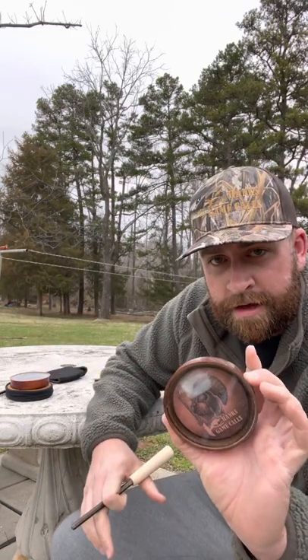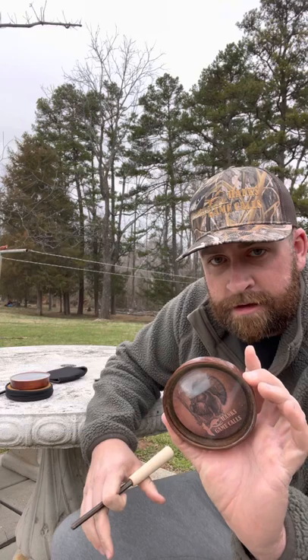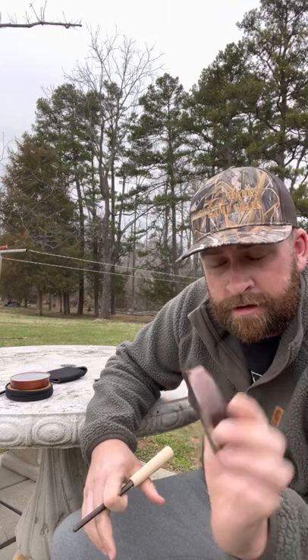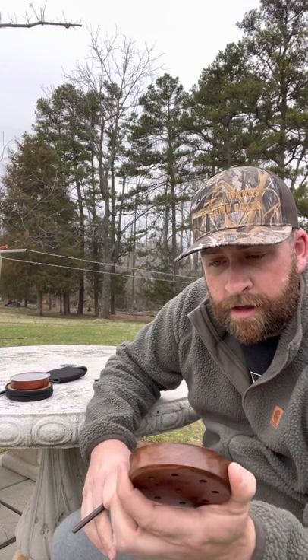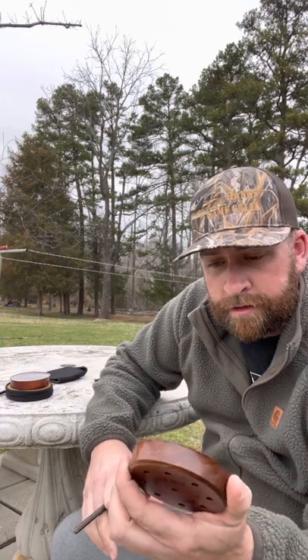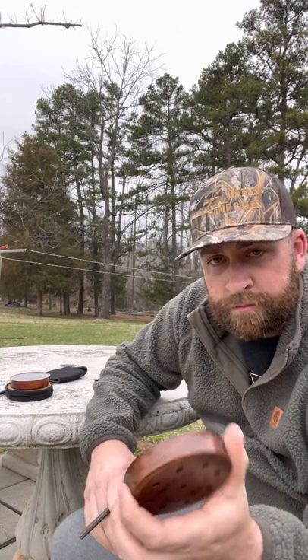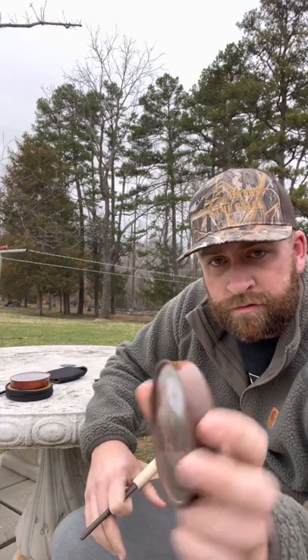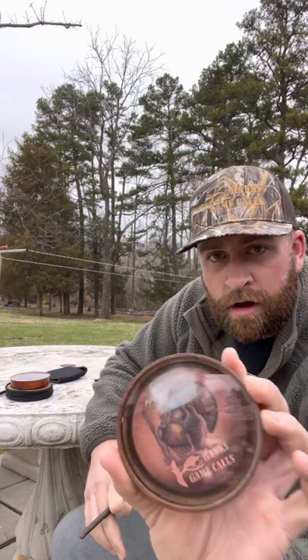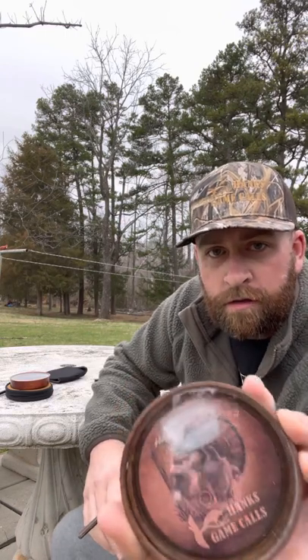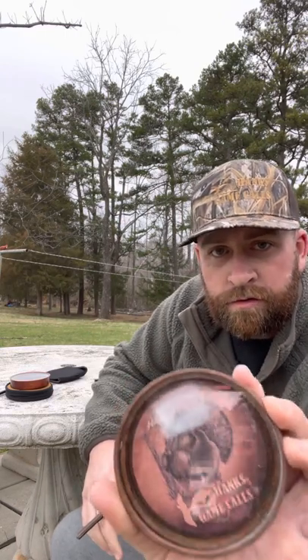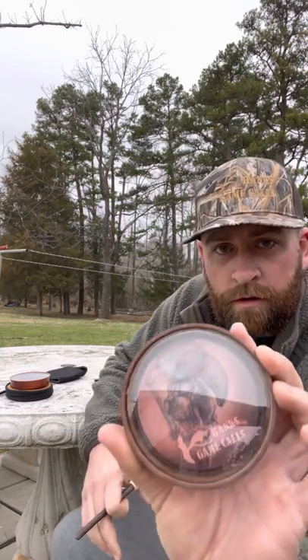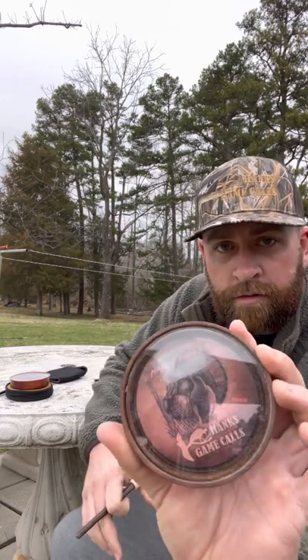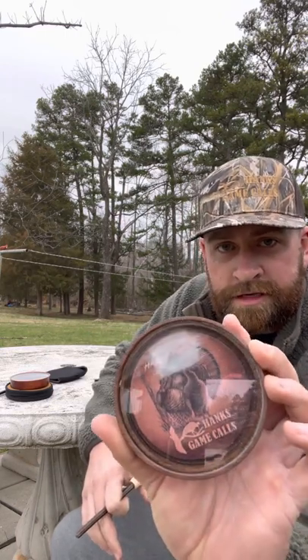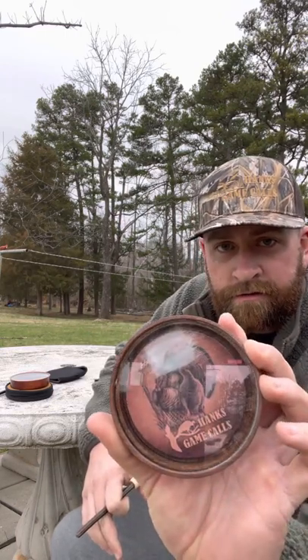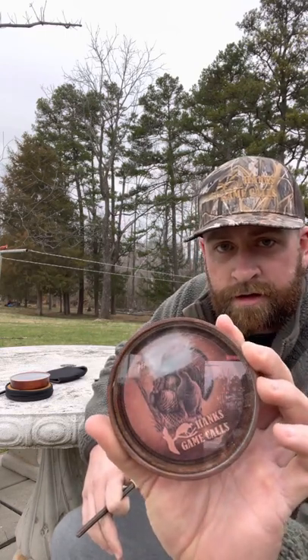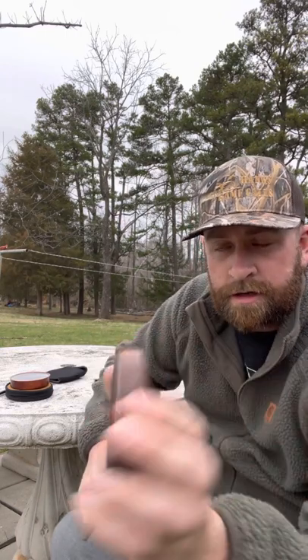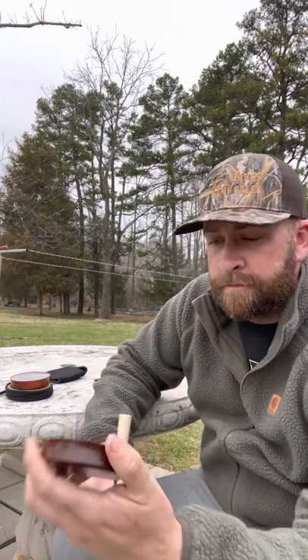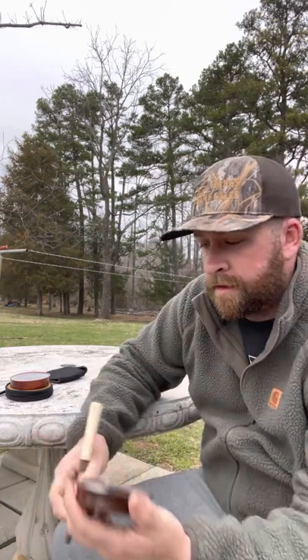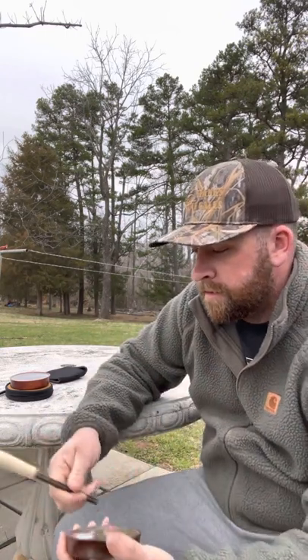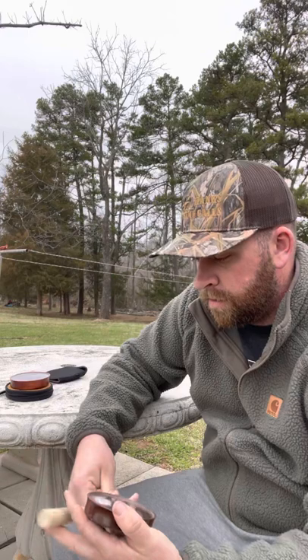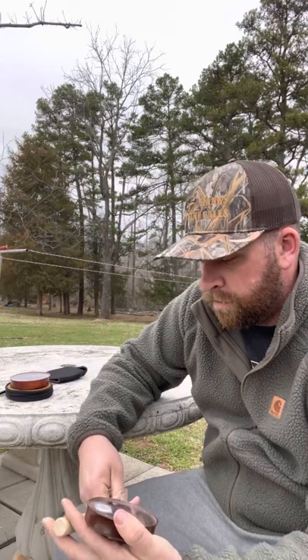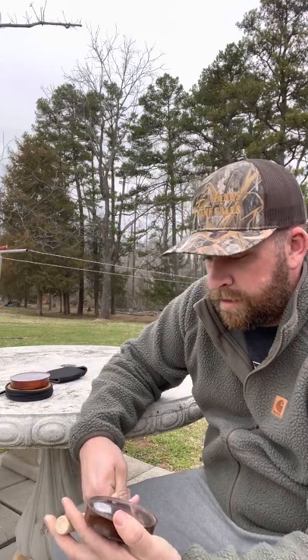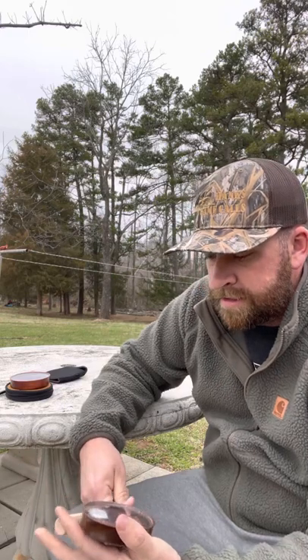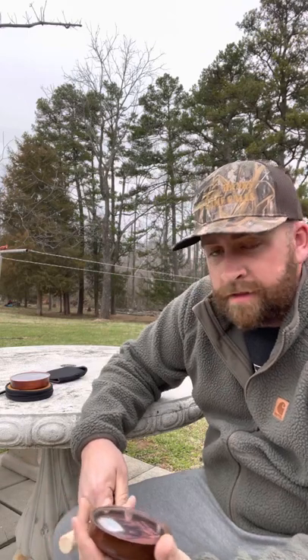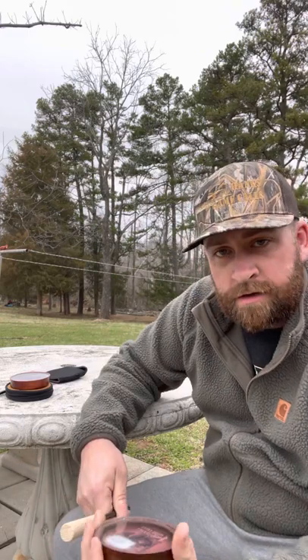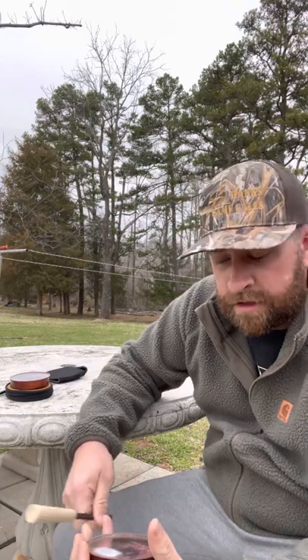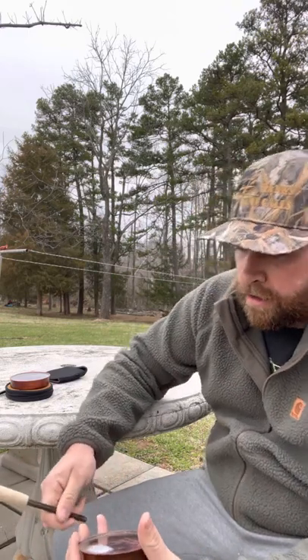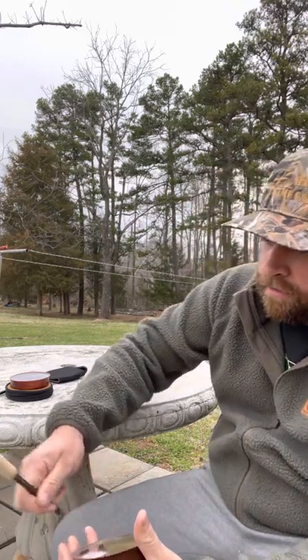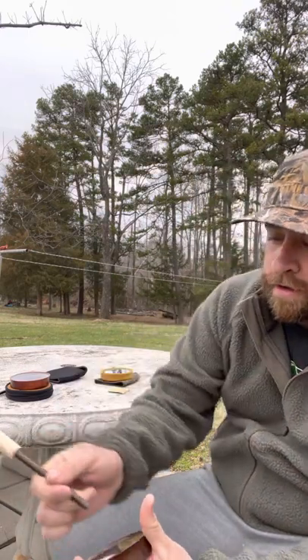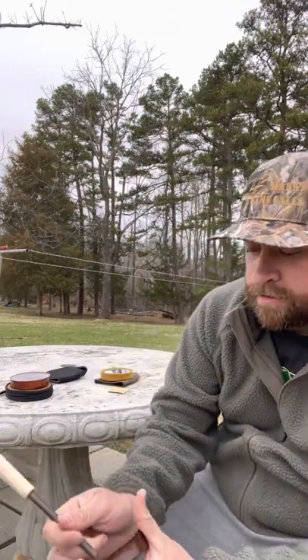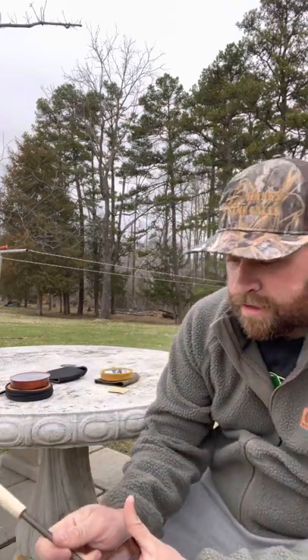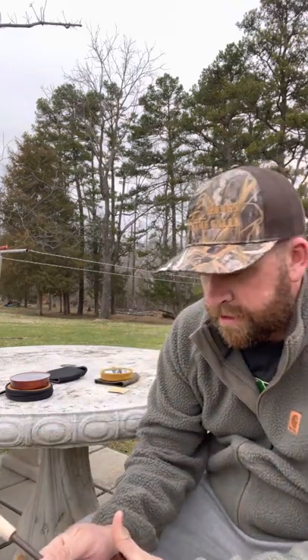Next, new for this year, is our Hanky Panky — a beautiful call with a beautiful logo that was designed for us. This is a glass over slate call, and this is what it sounds like.